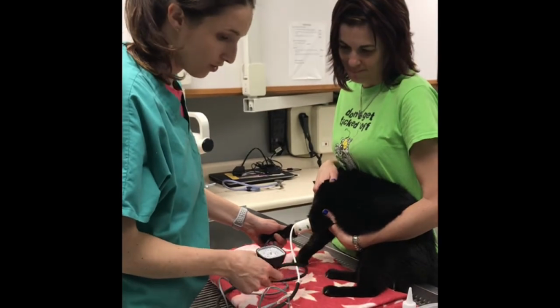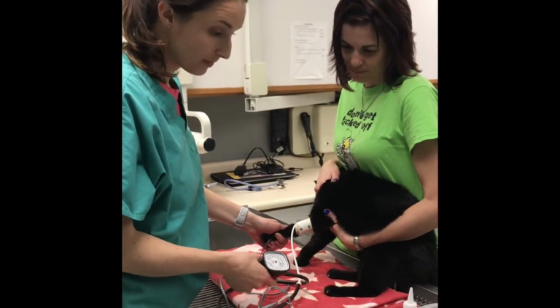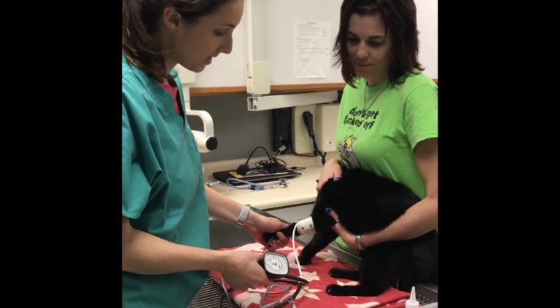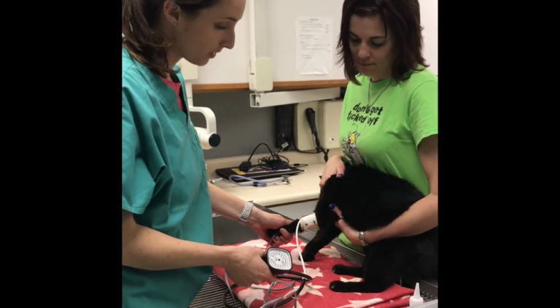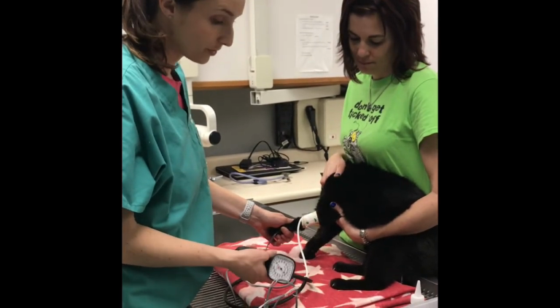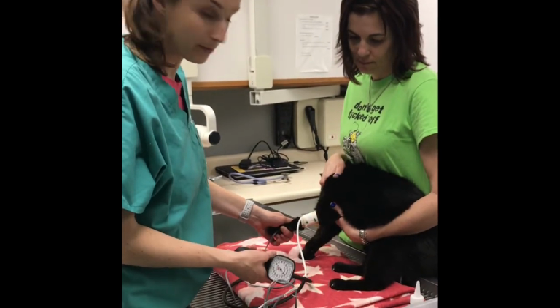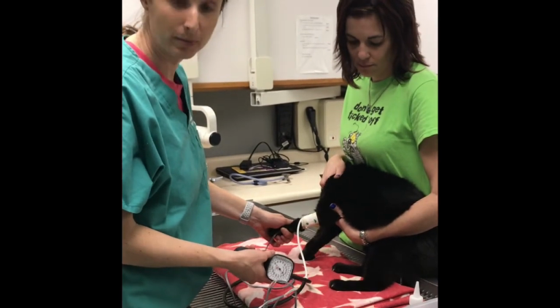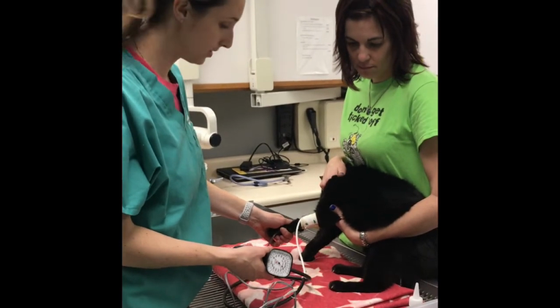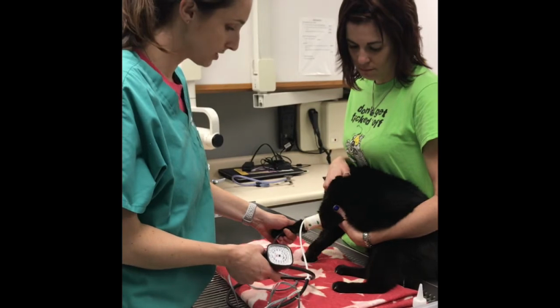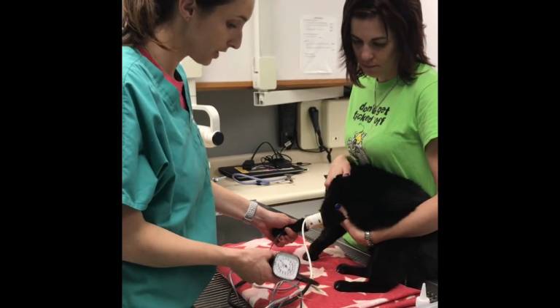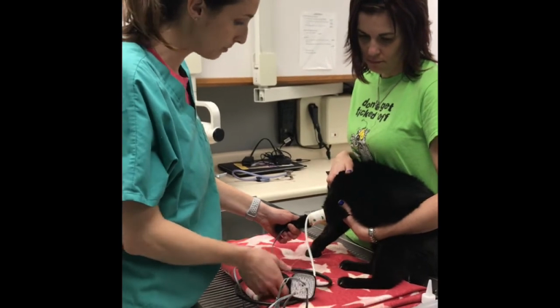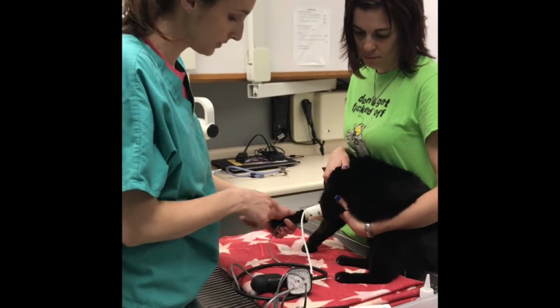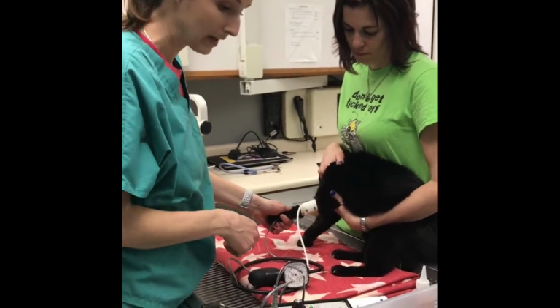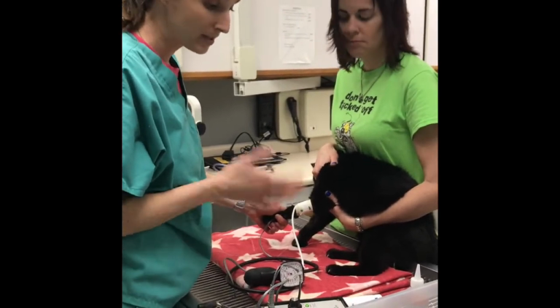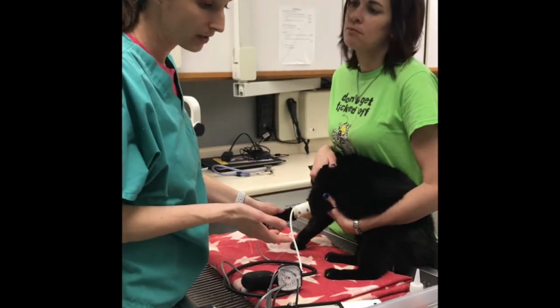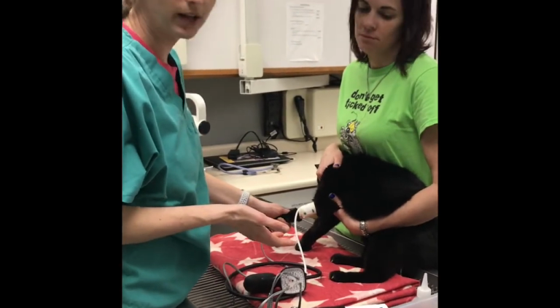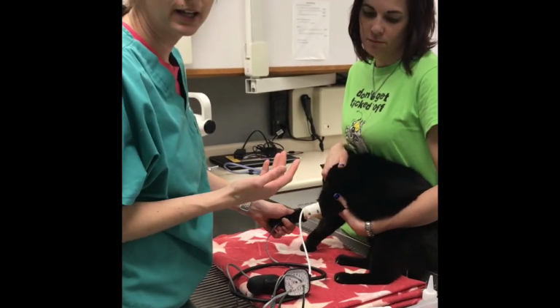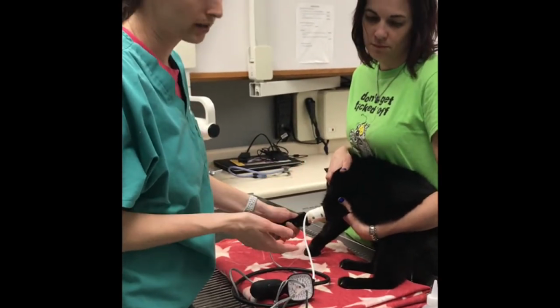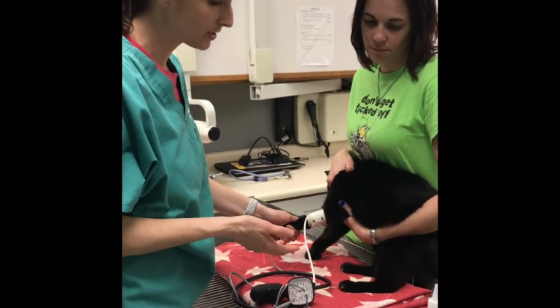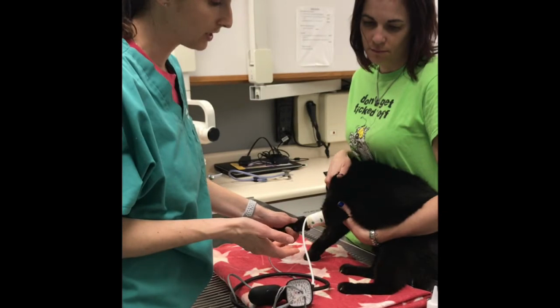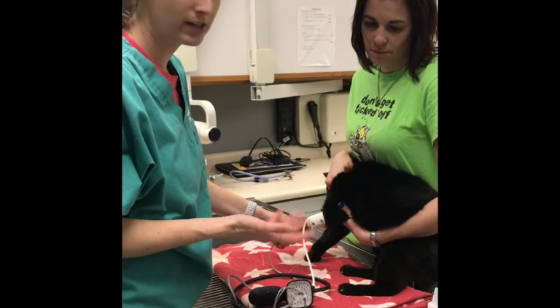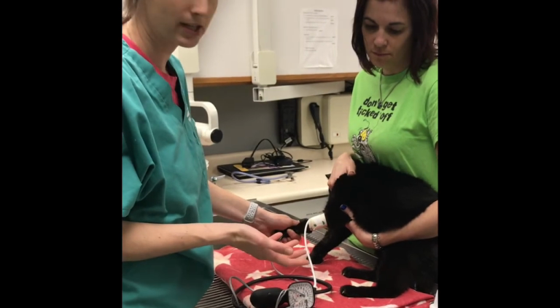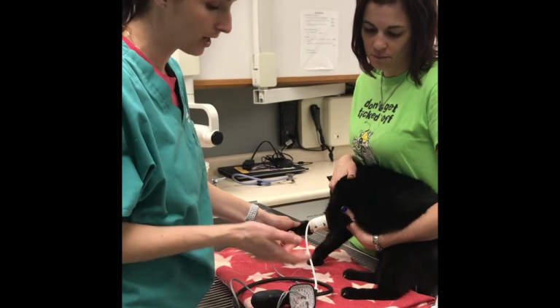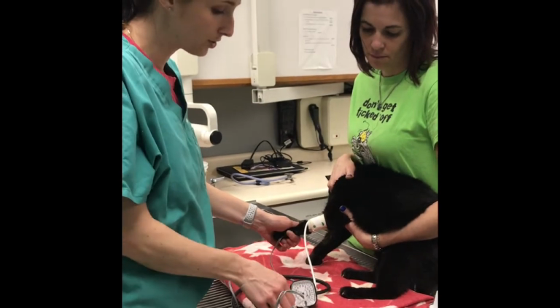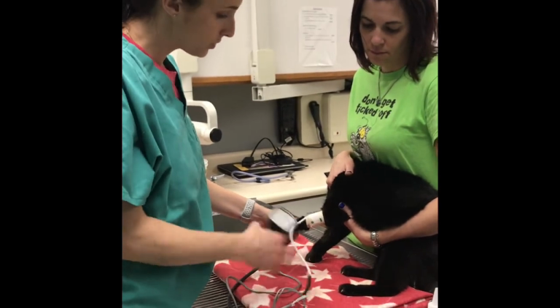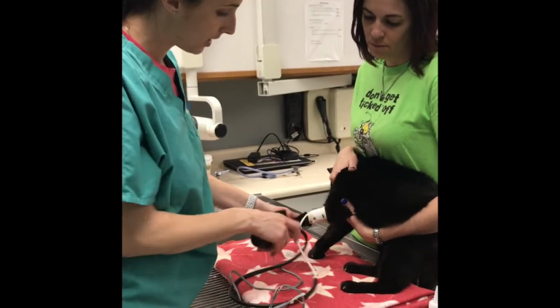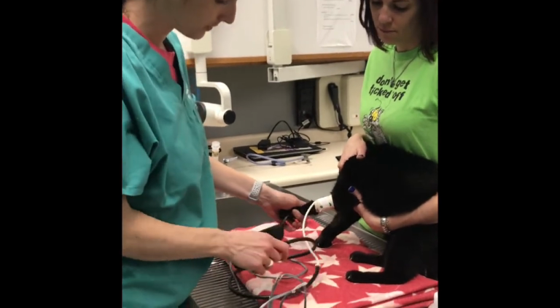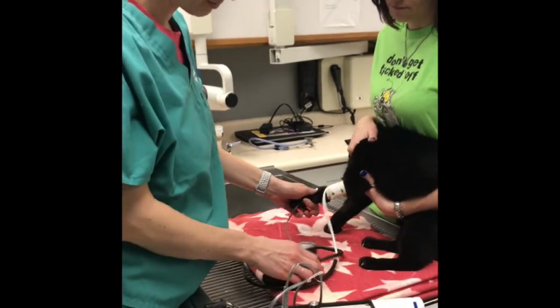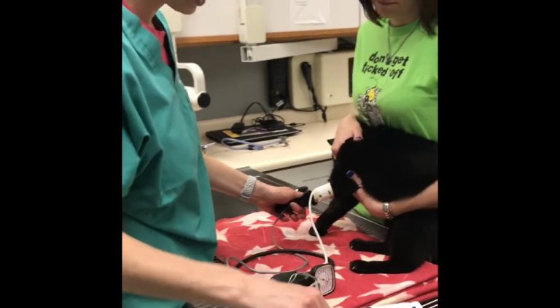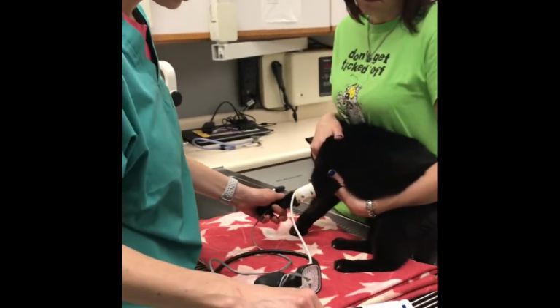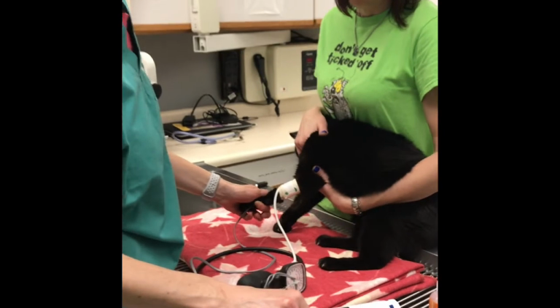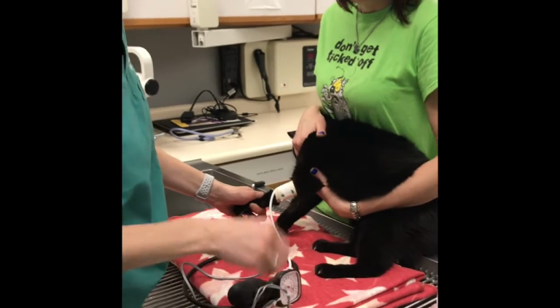Sometimes owners want to know how we take blood pressure, so here we're actually taking blood pressure in this cat because it suddenly went blind. A common reason for kitties to do that is hypertension or high blood pressure. We have a cuff and a Doppler on here.